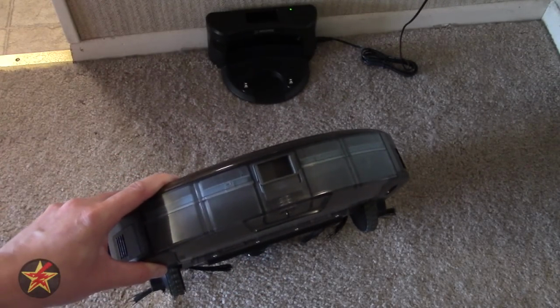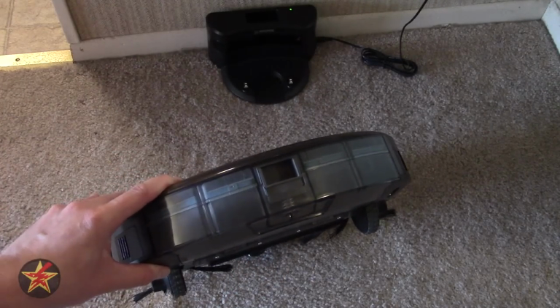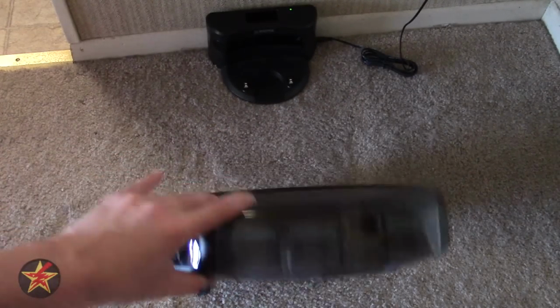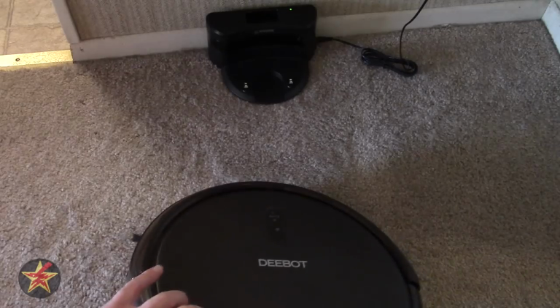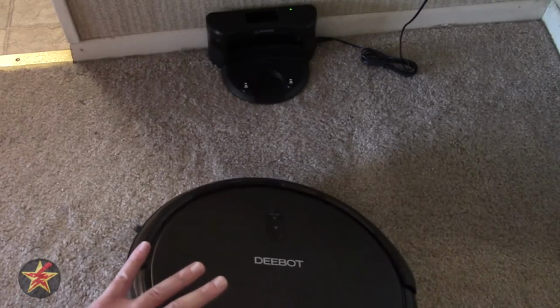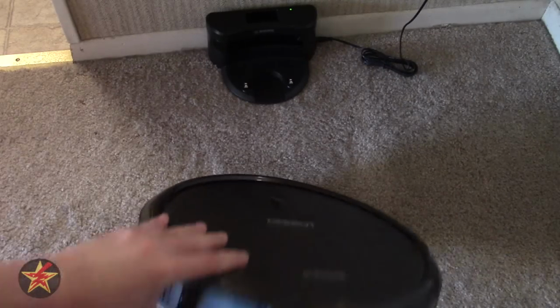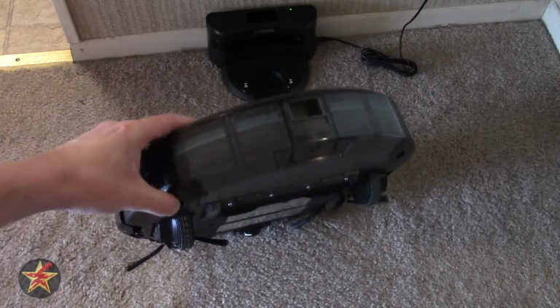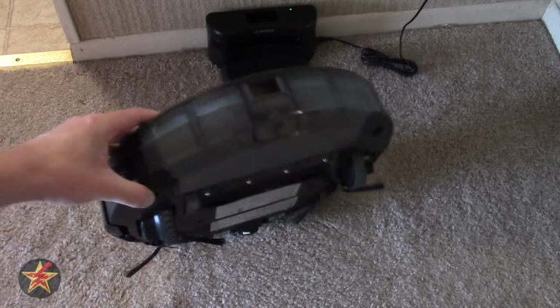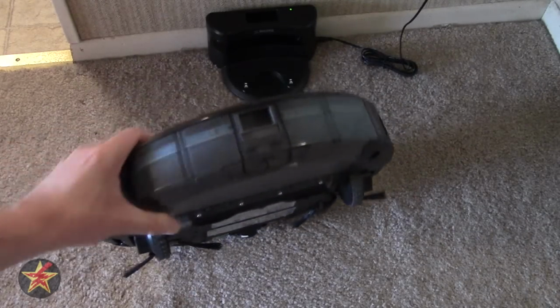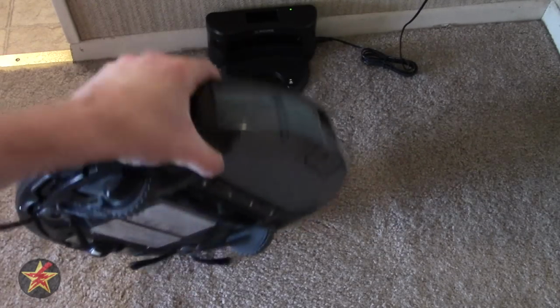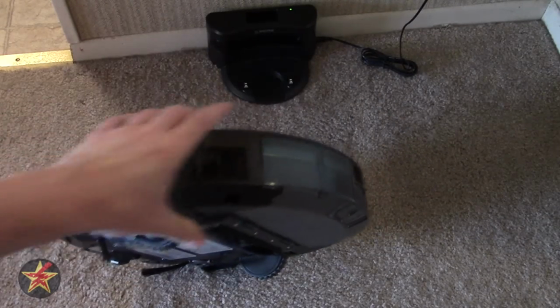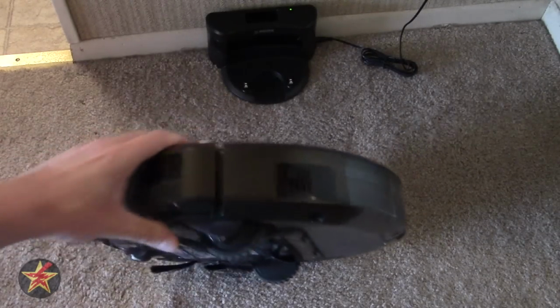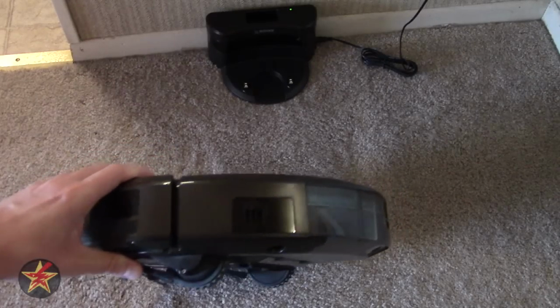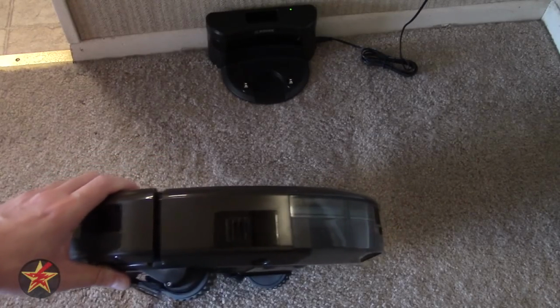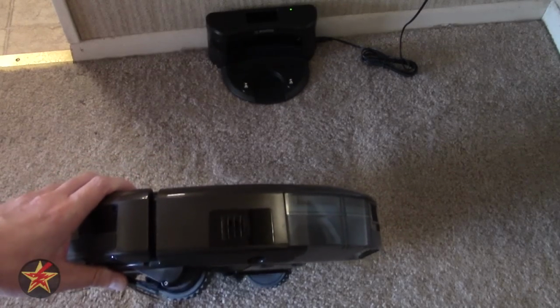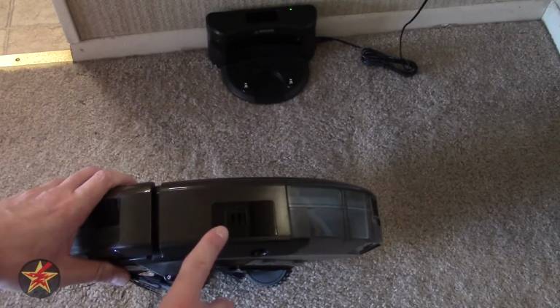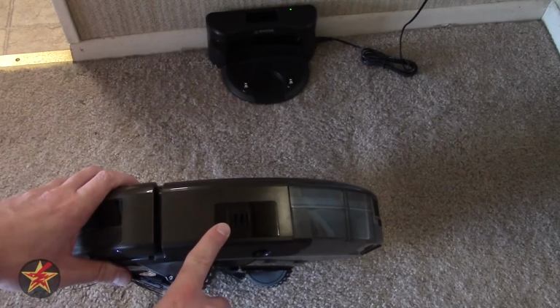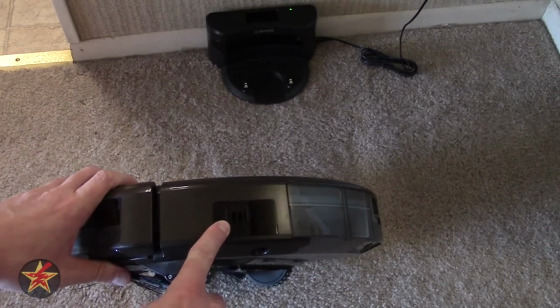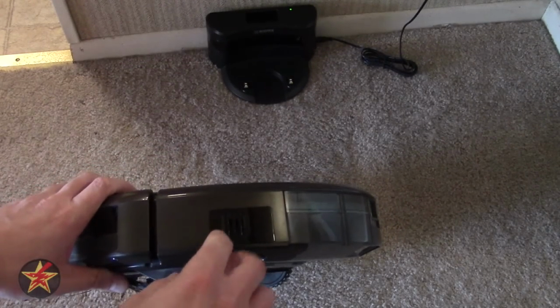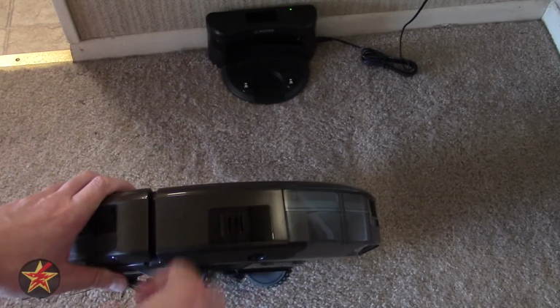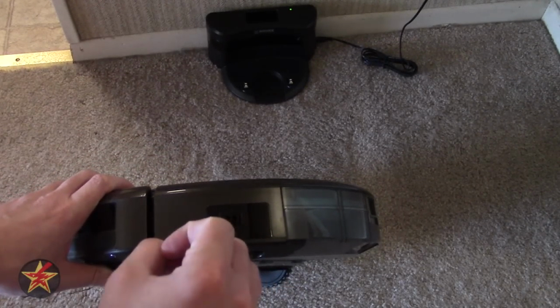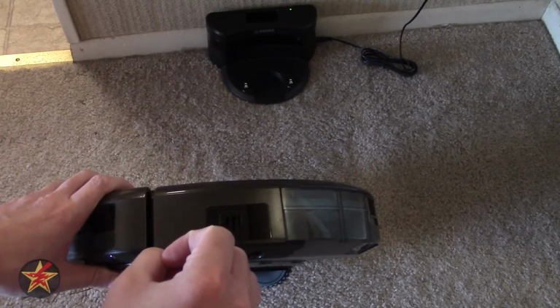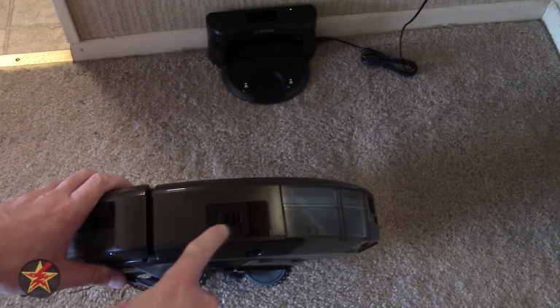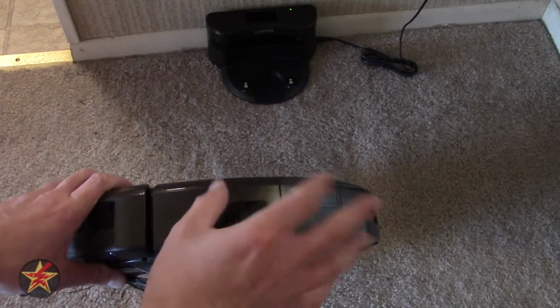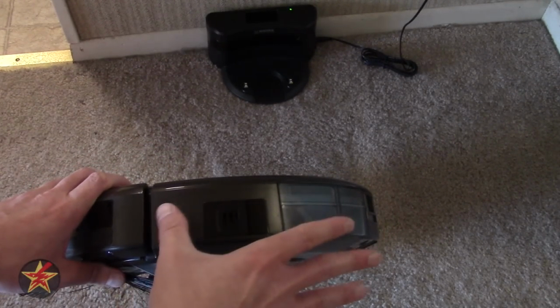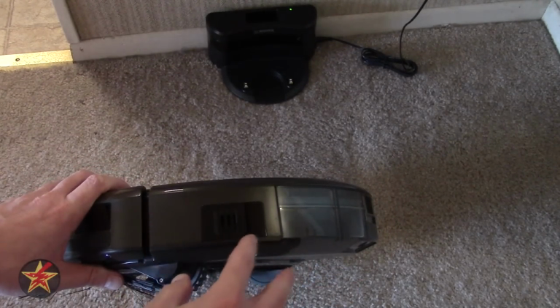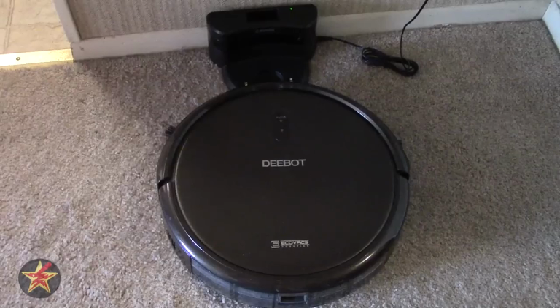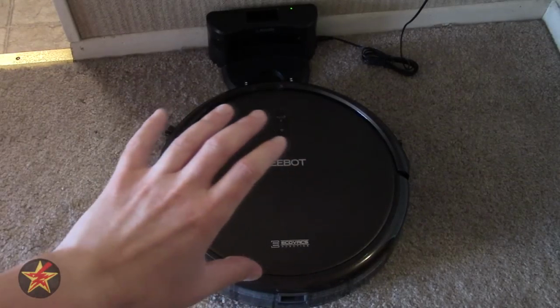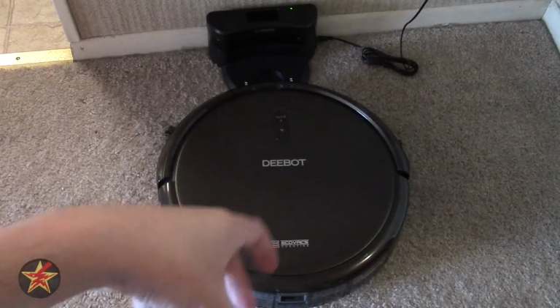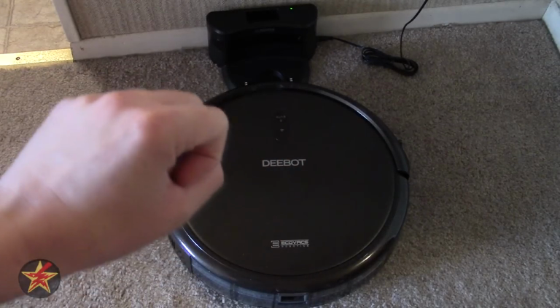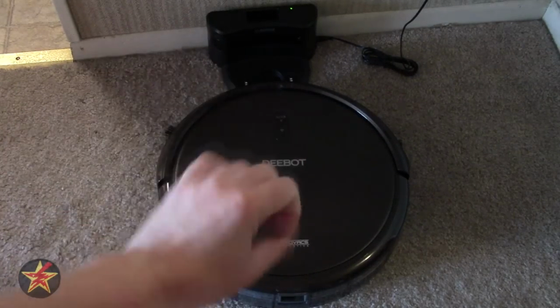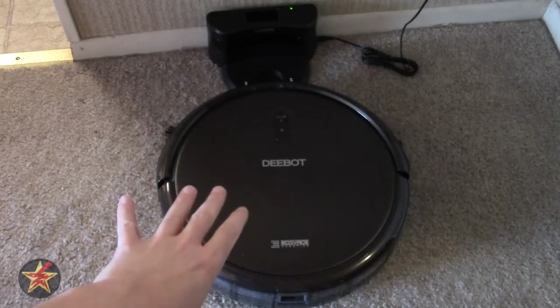Coming across to the side here, you'll notice this is actually the vent - so when it's suctioning stuff up, it blows out air through here. So I've done a lot of talking about the D-Bot itself. How about I show you what its maiden vacuuming looked like?